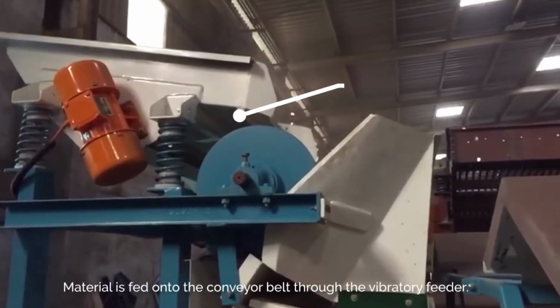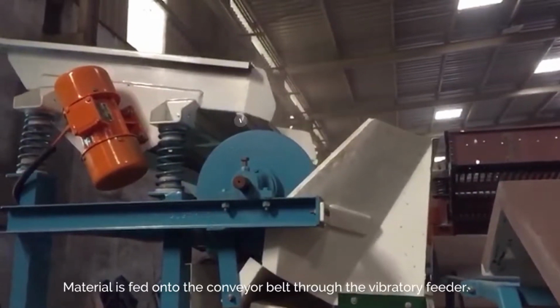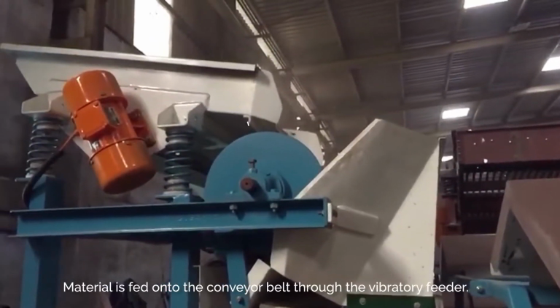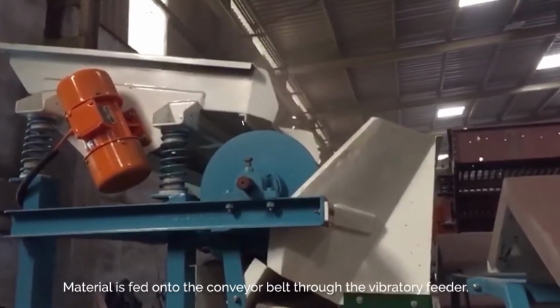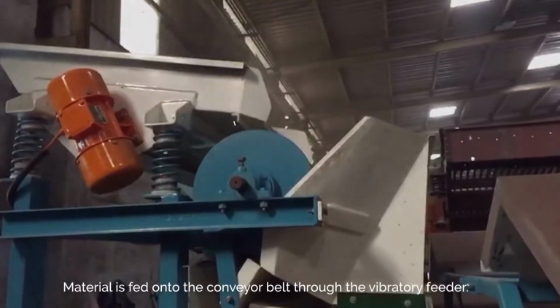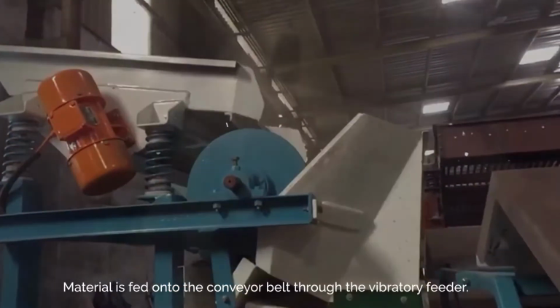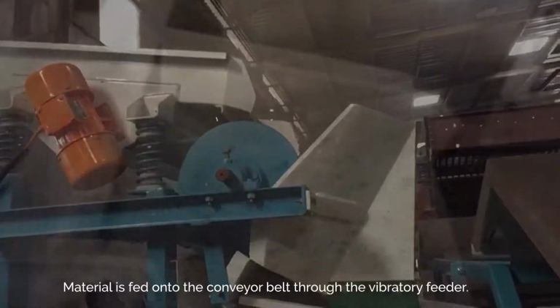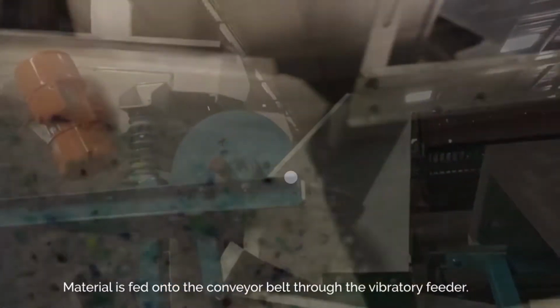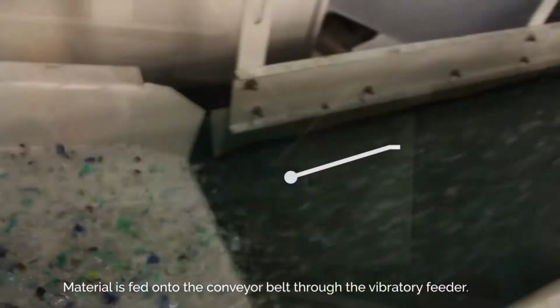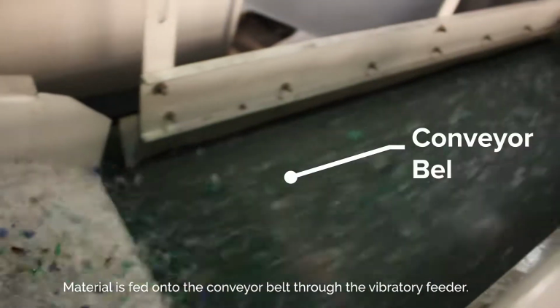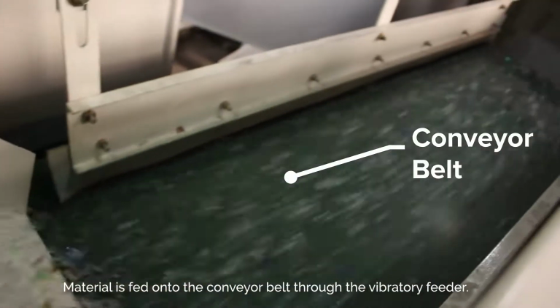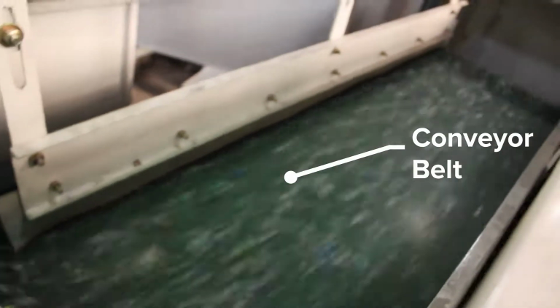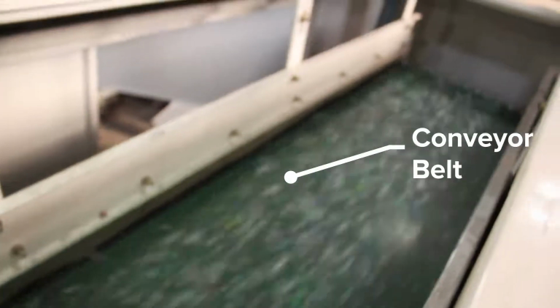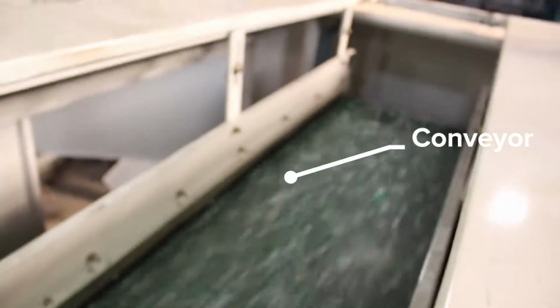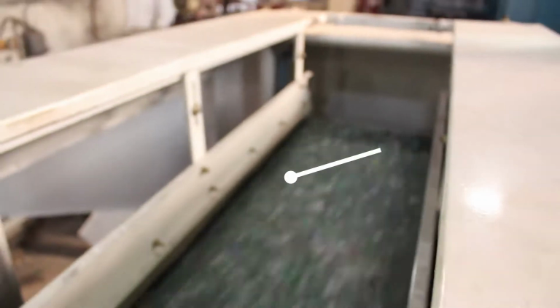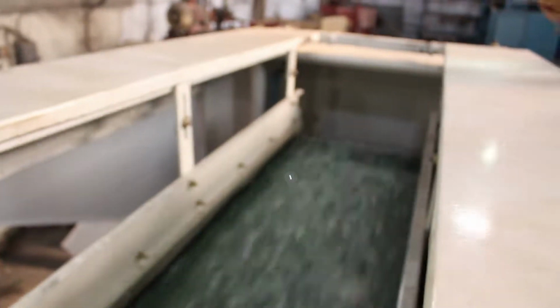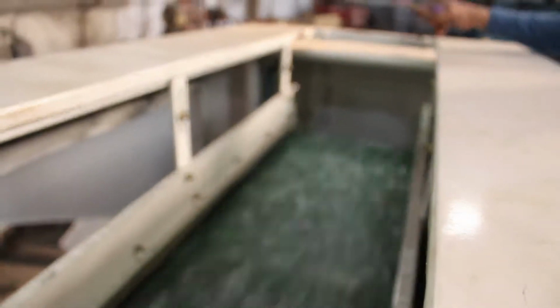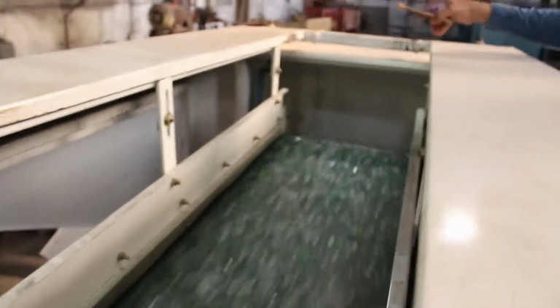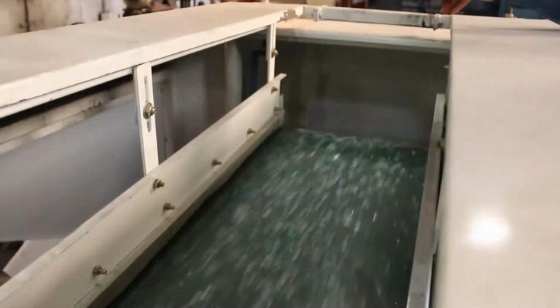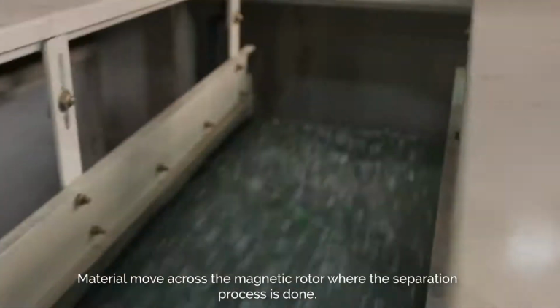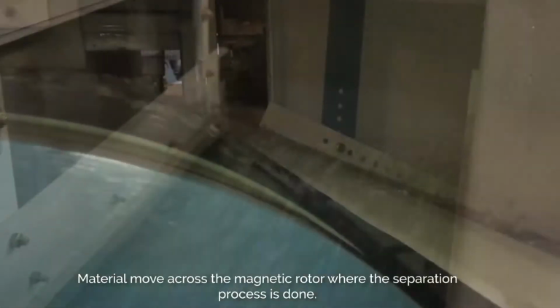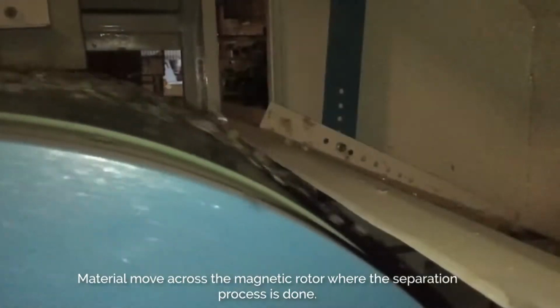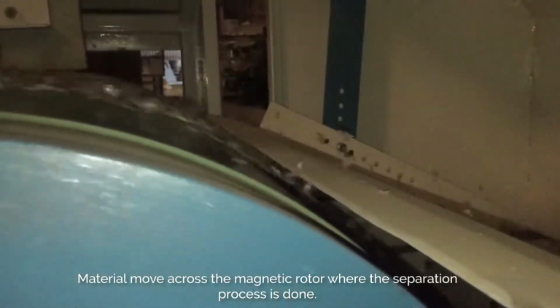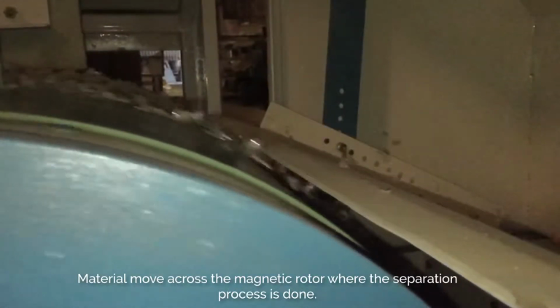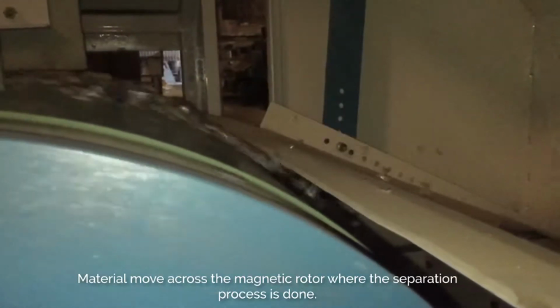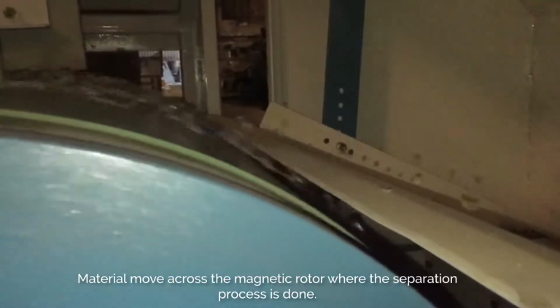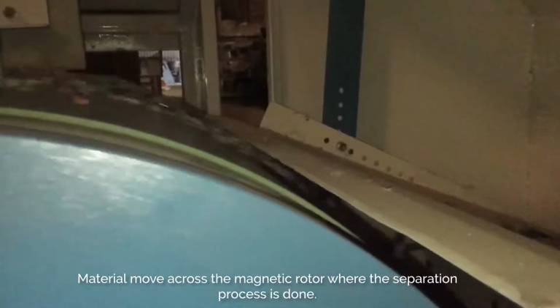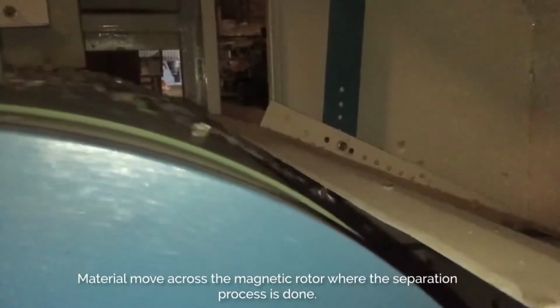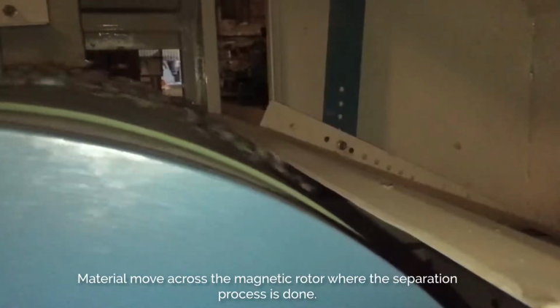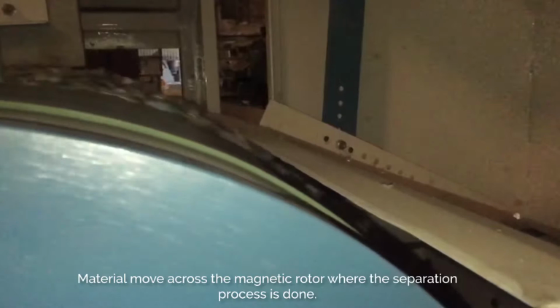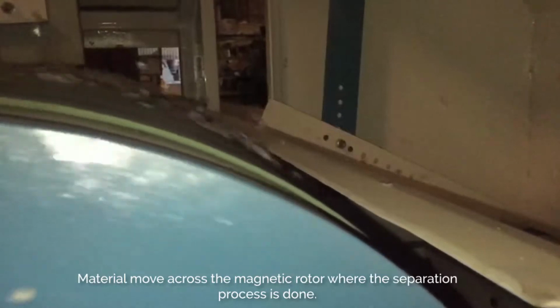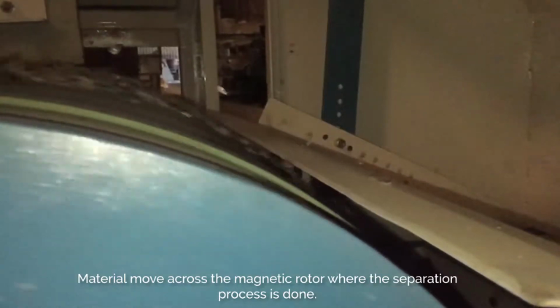Material is fed onto the conveyor belt through the vibratory feeder. Material moves across the magnetic rotor where the separation process is done.